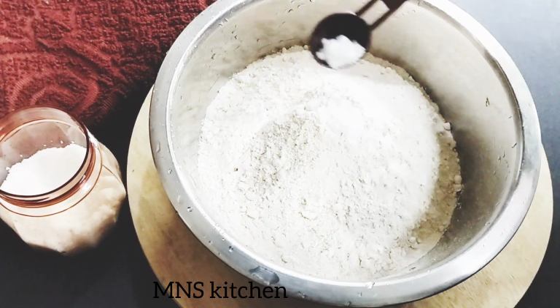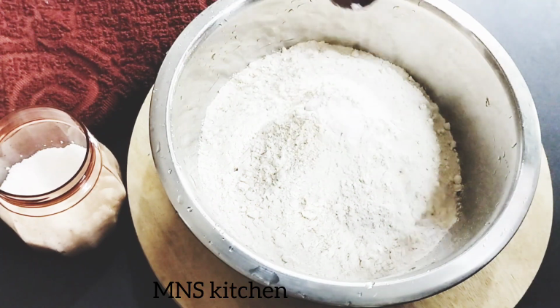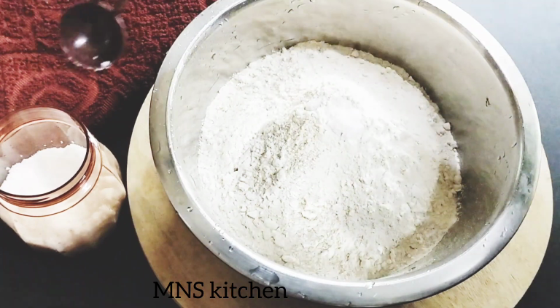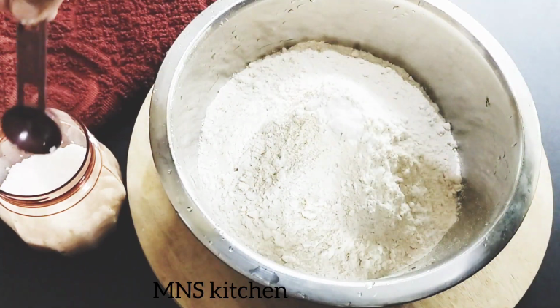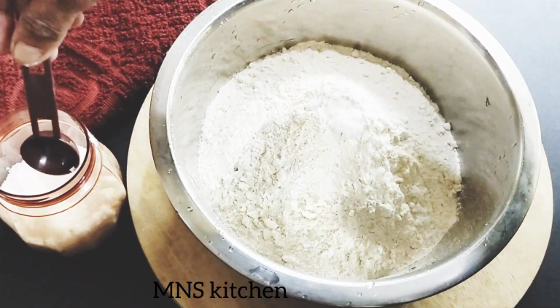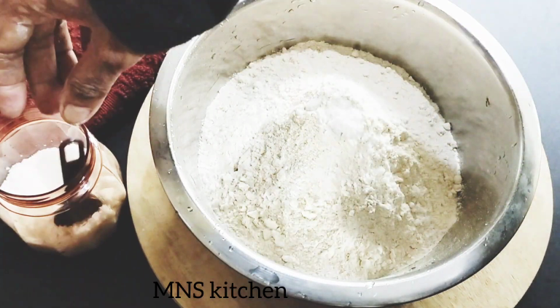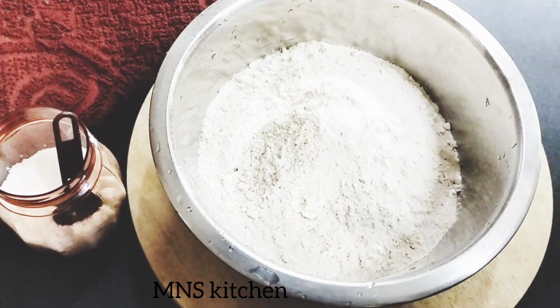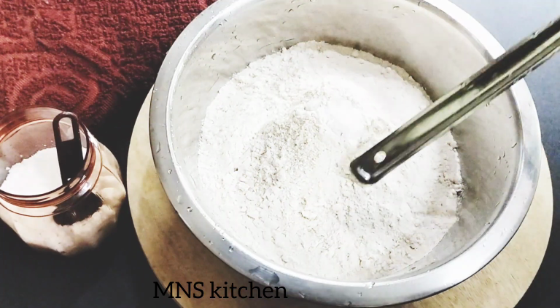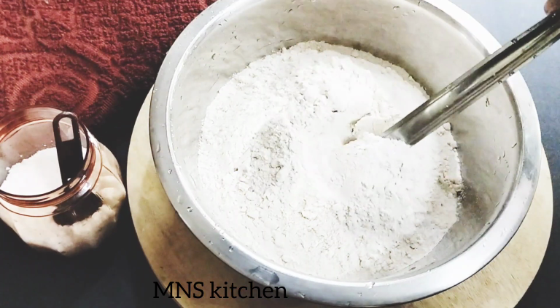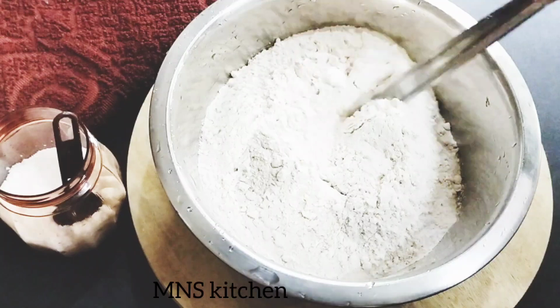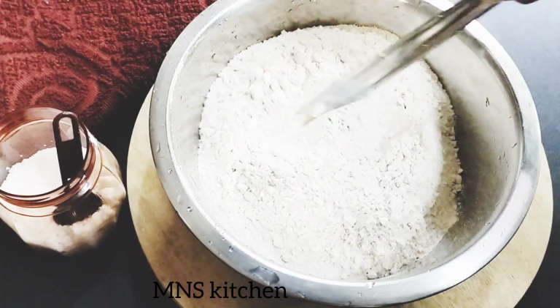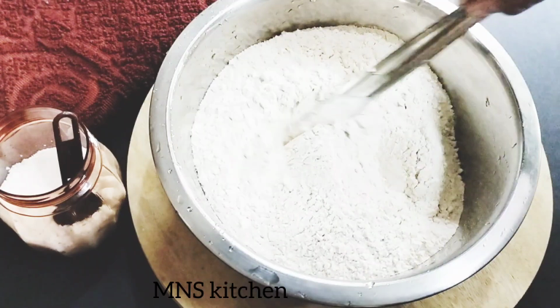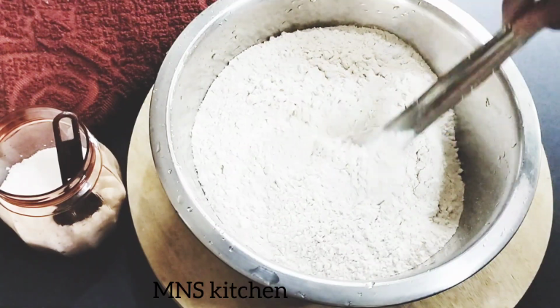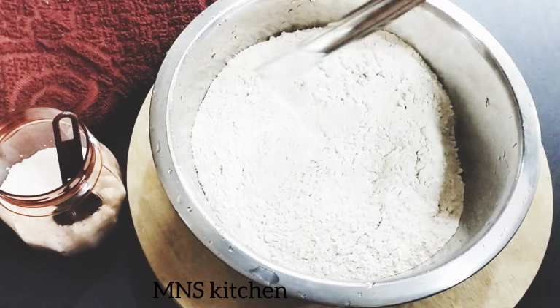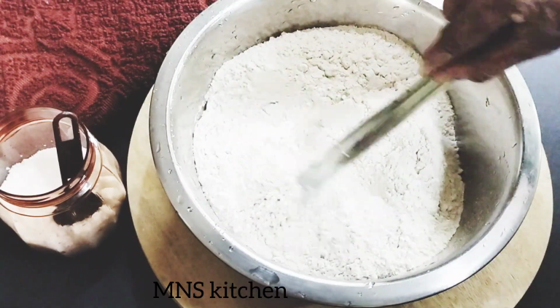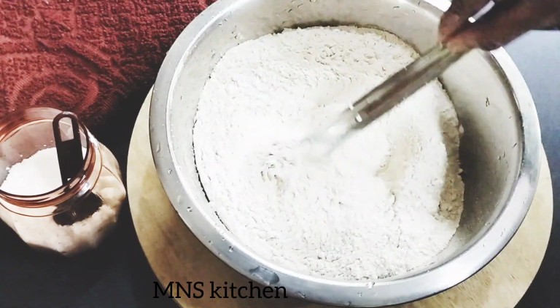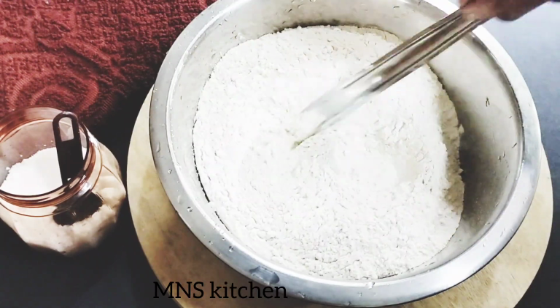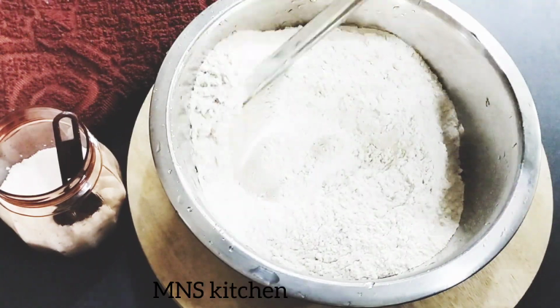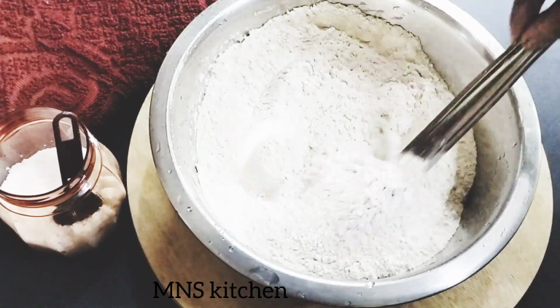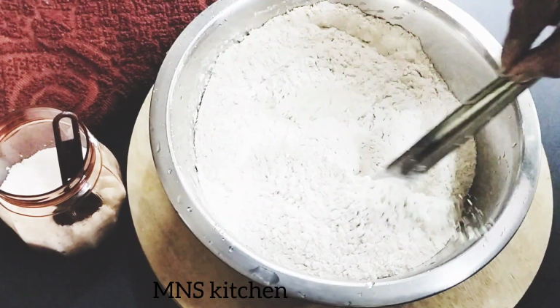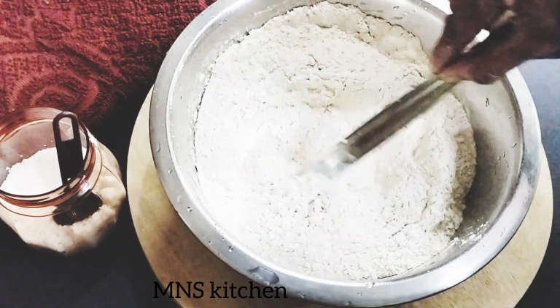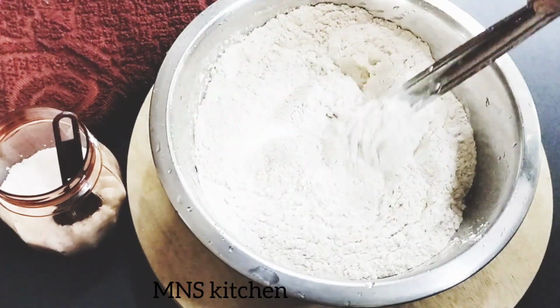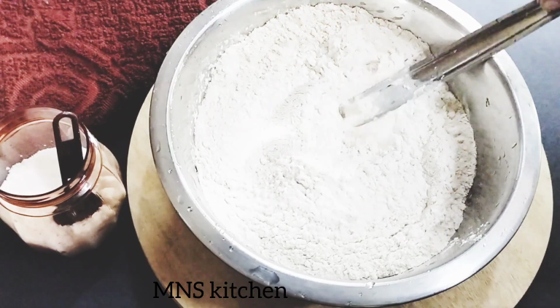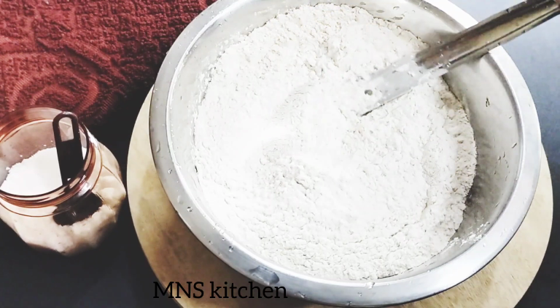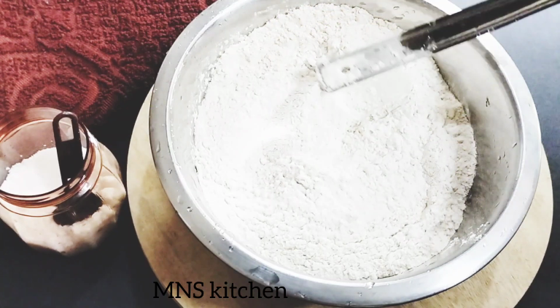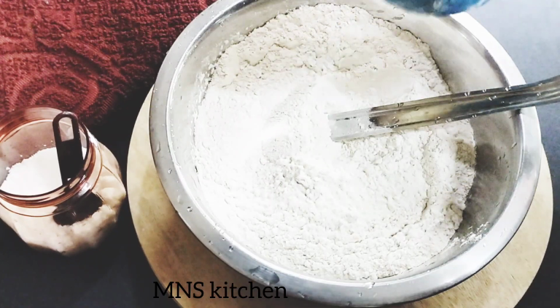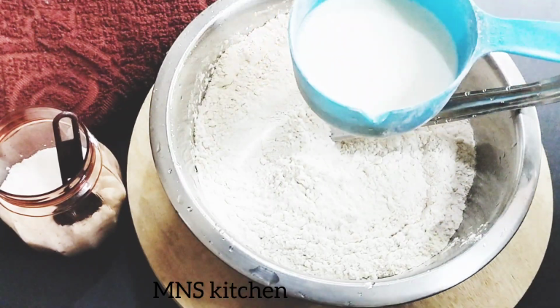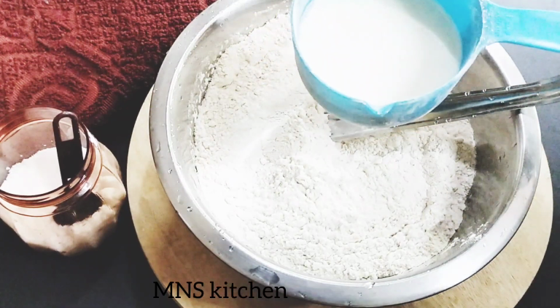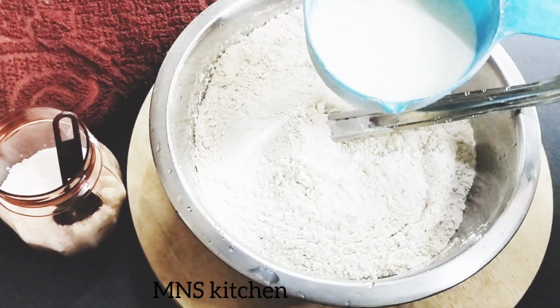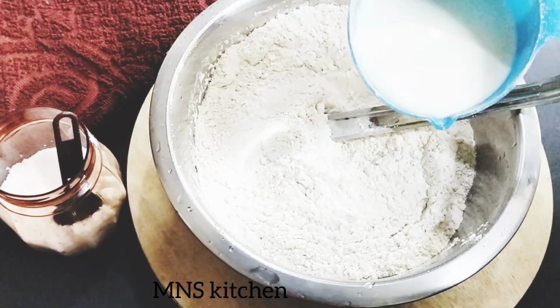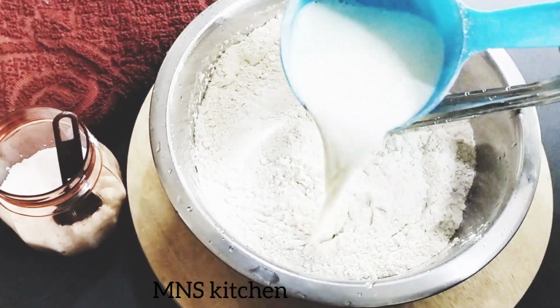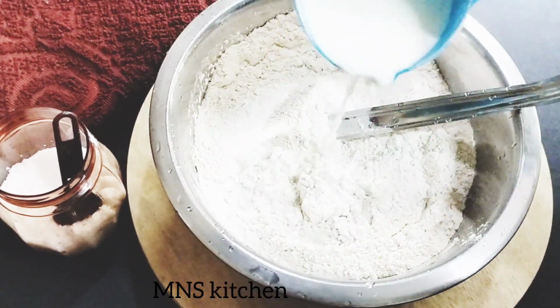If you have 1 cup, it is a bit soft. You will not add 1 cup. I use the same 2 cups. It will be used as a small one.